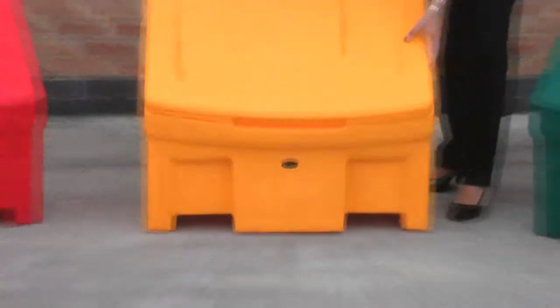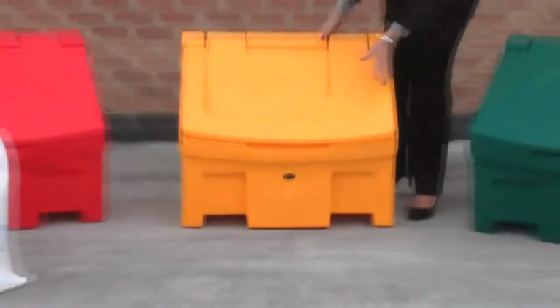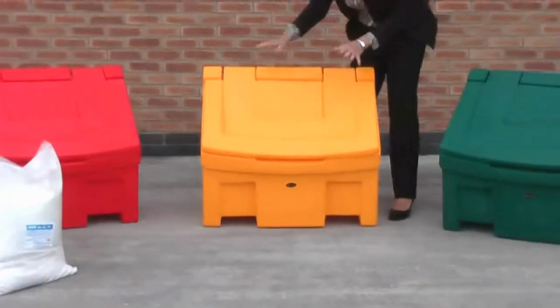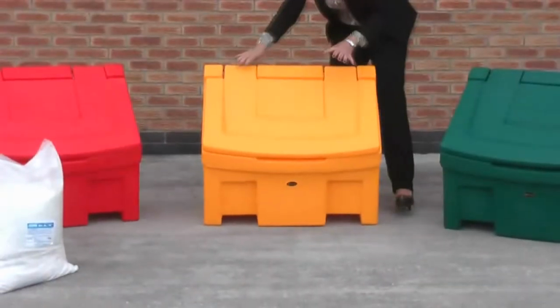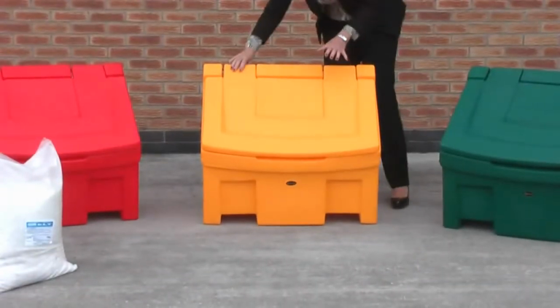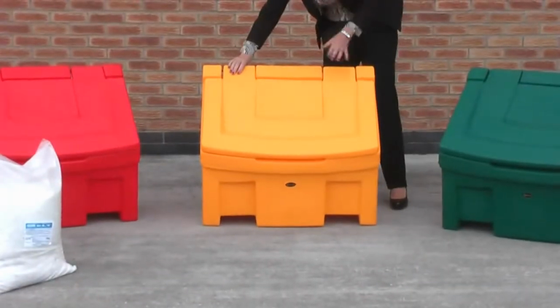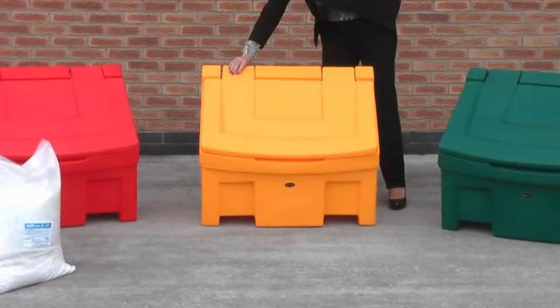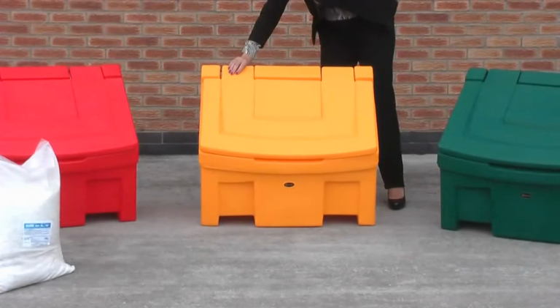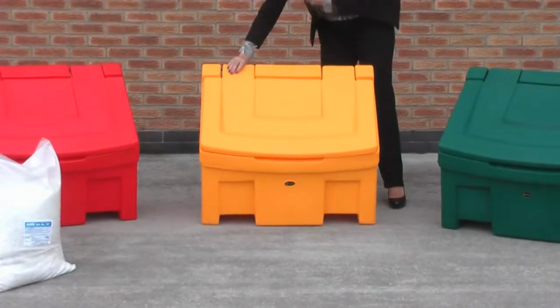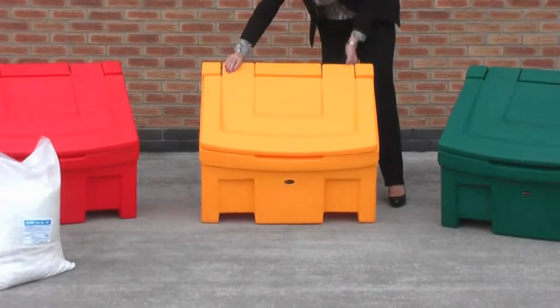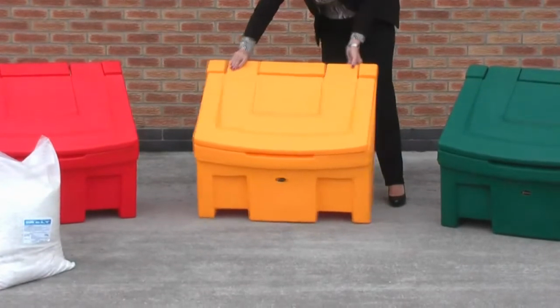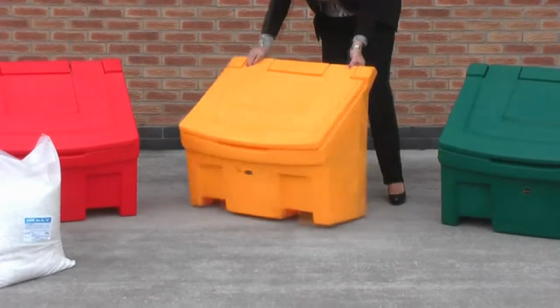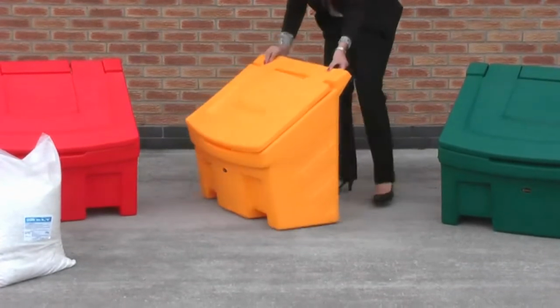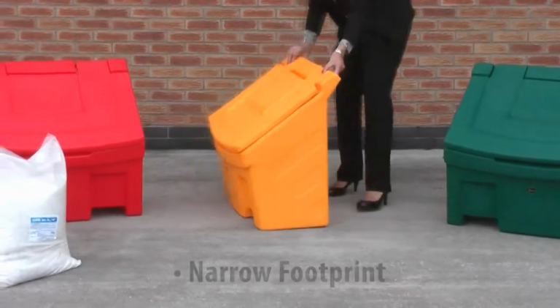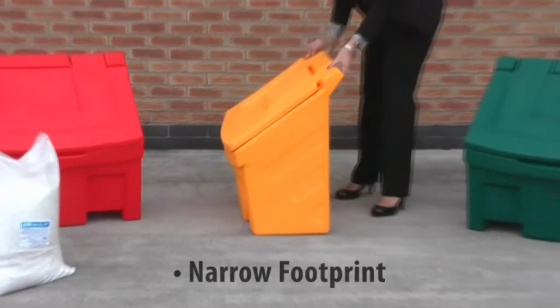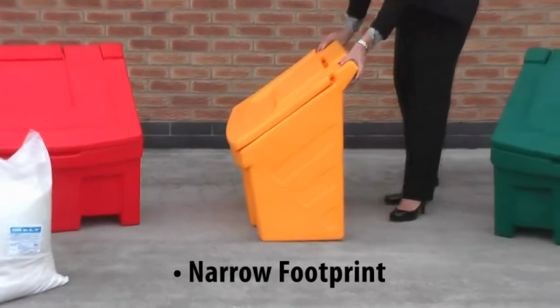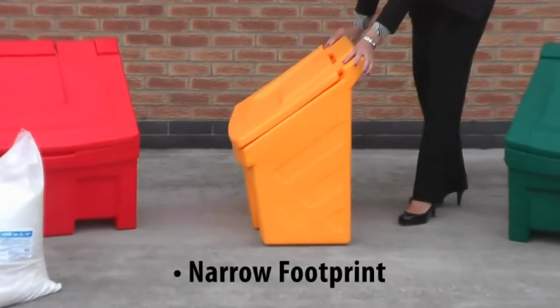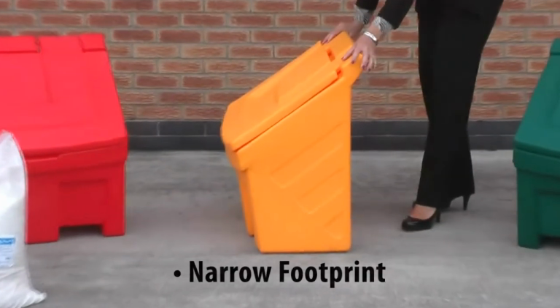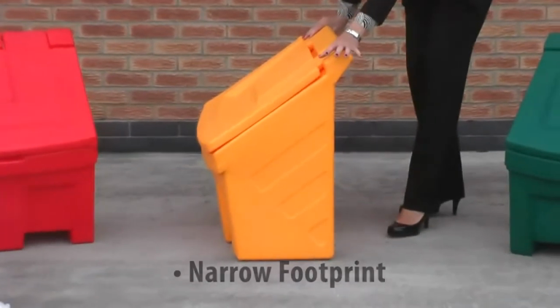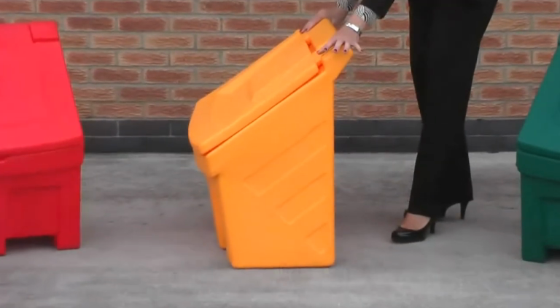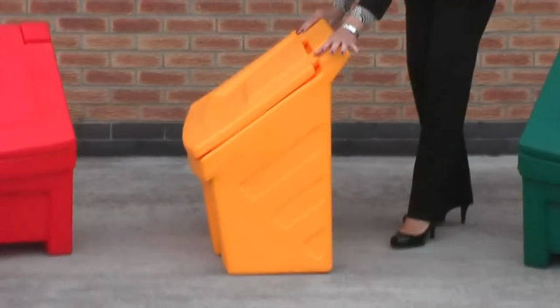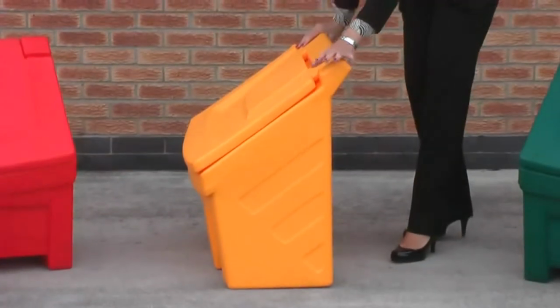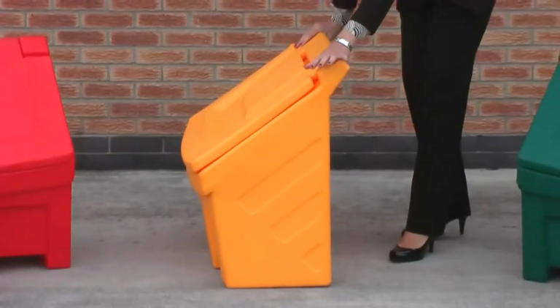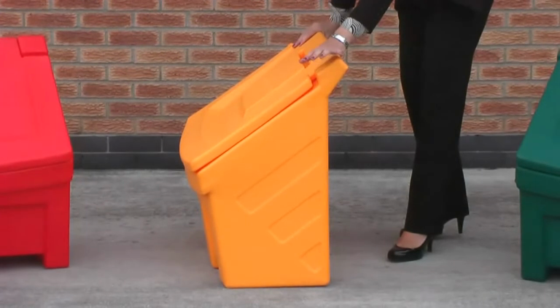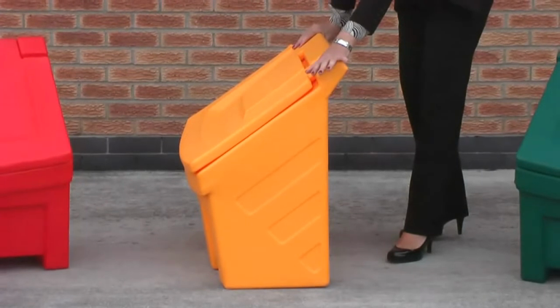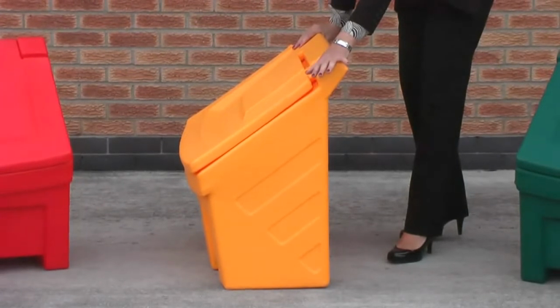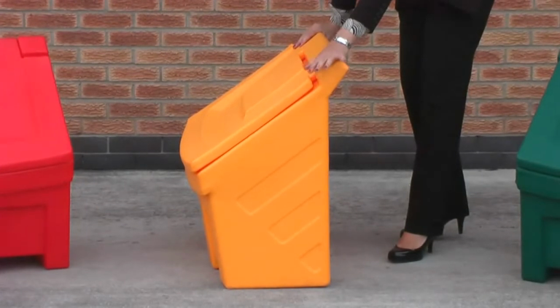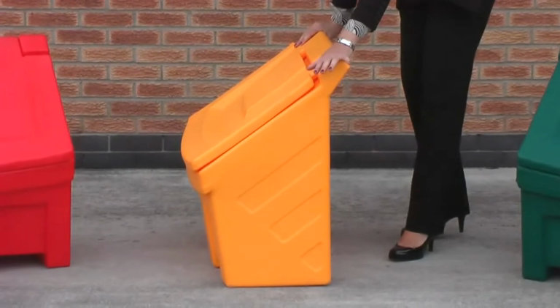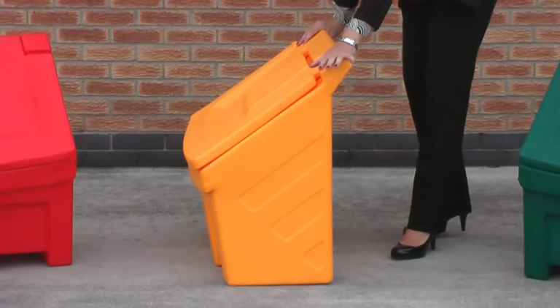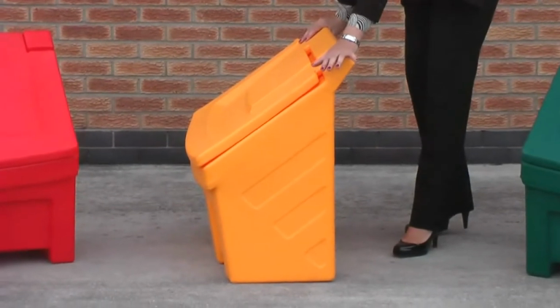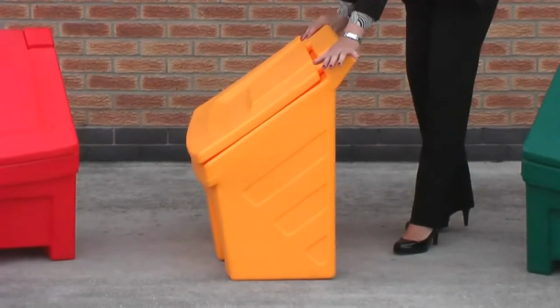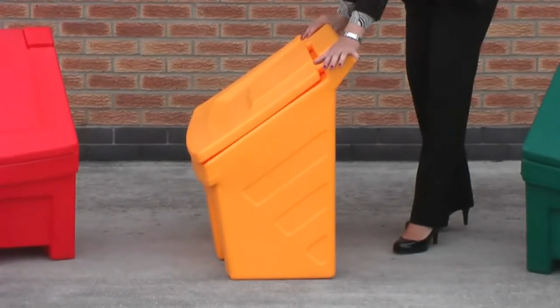The beauty of the Slimline, as the name suggests, is that it has a very narrow footprint, as you can see here. Perfect for areas where there's not much space available.